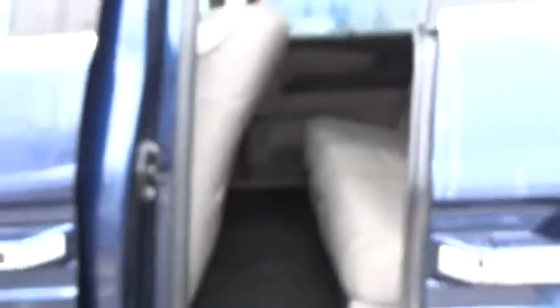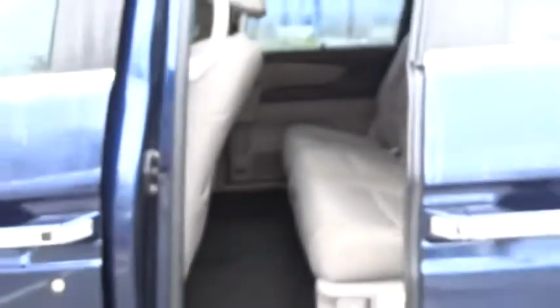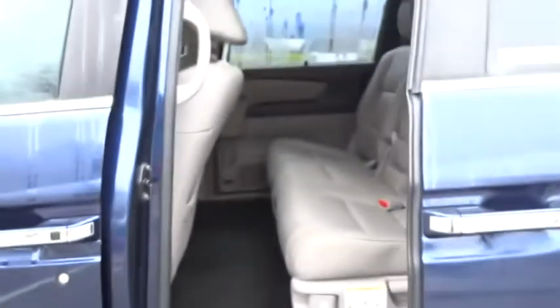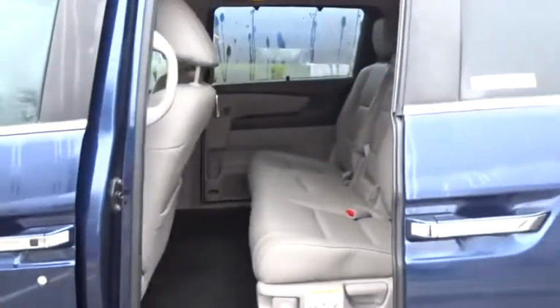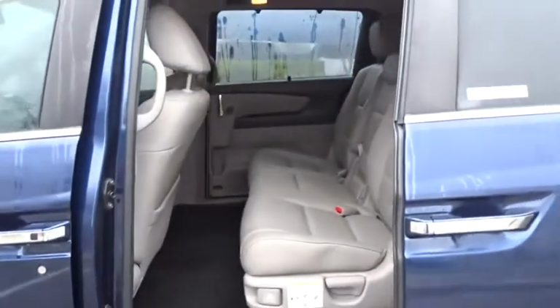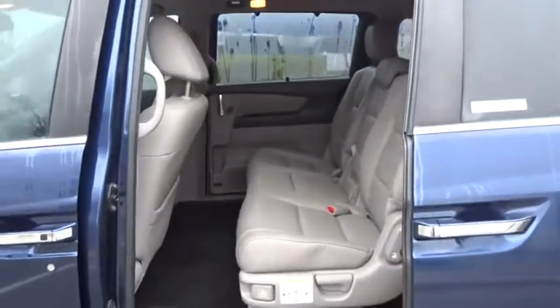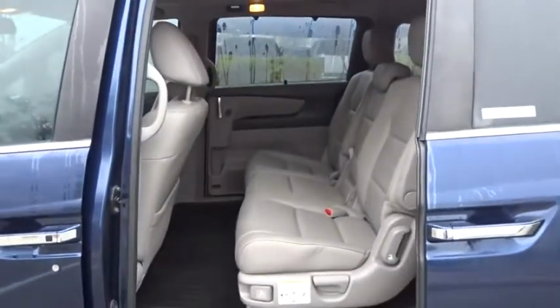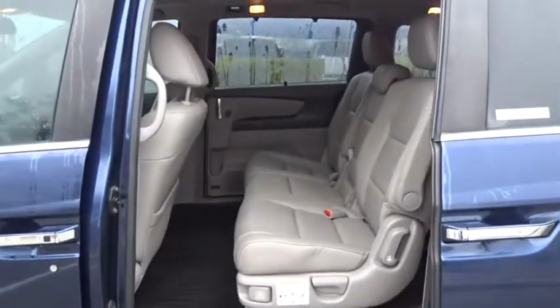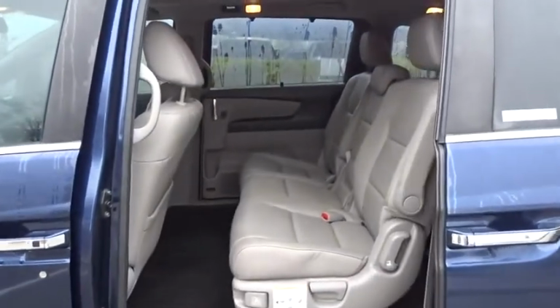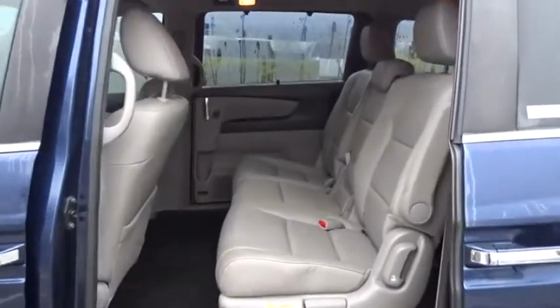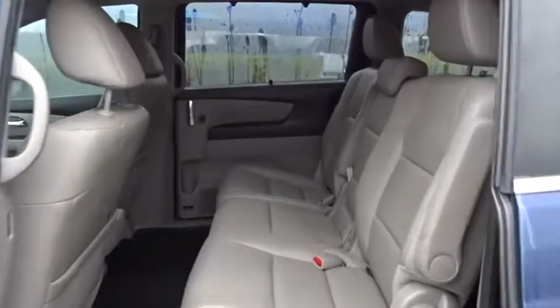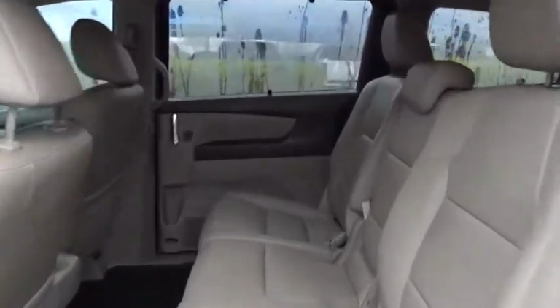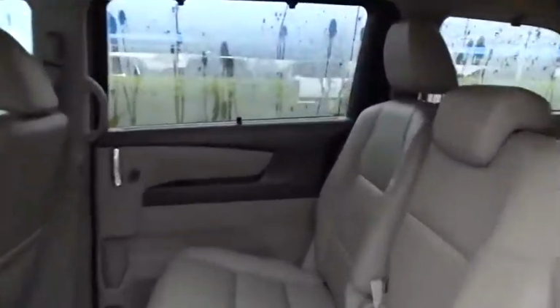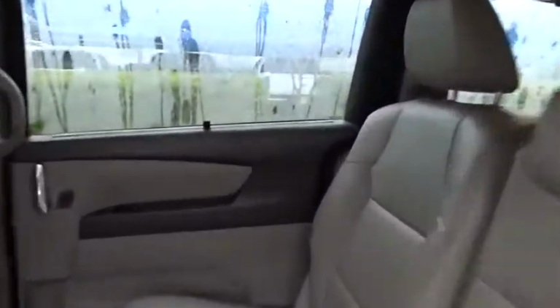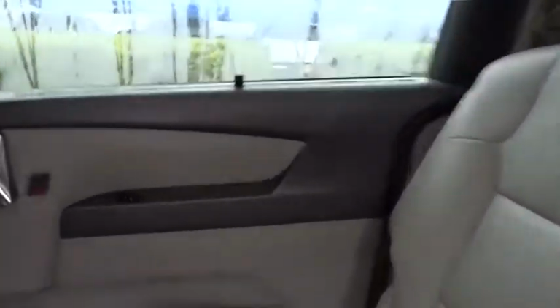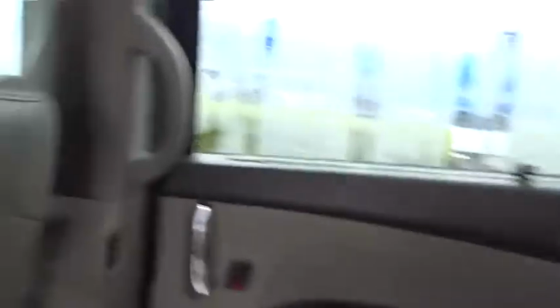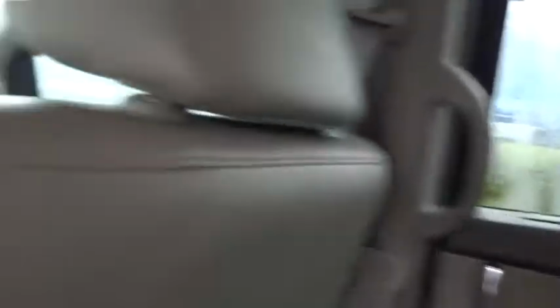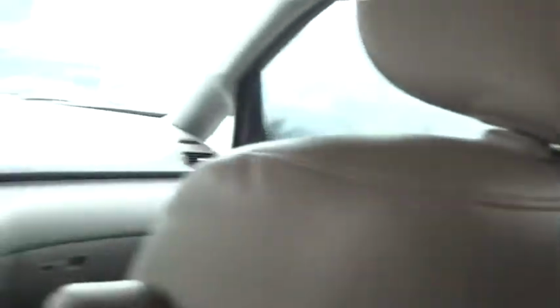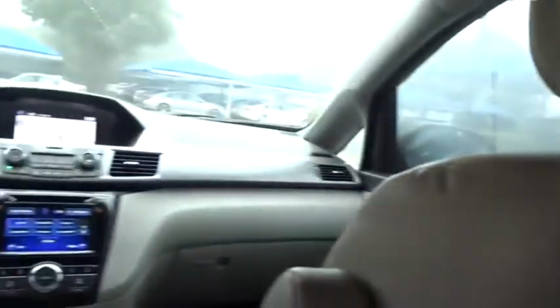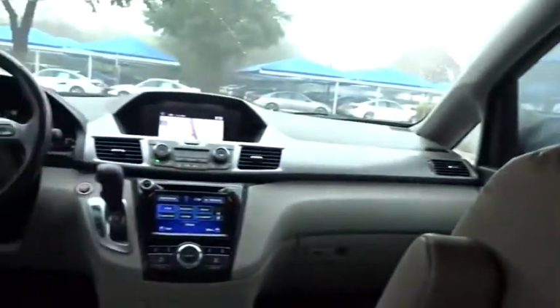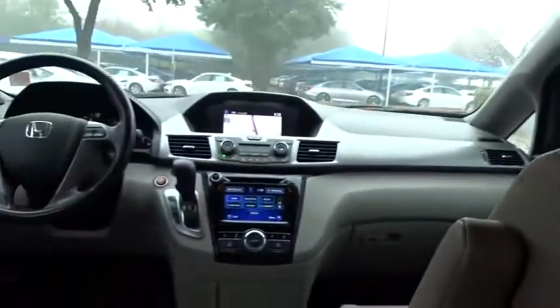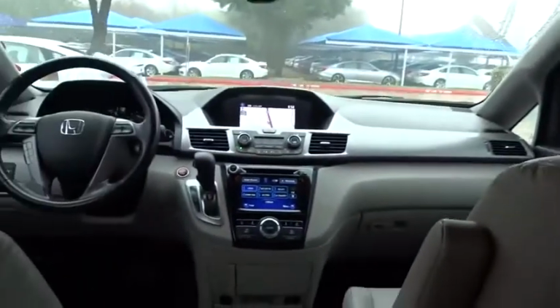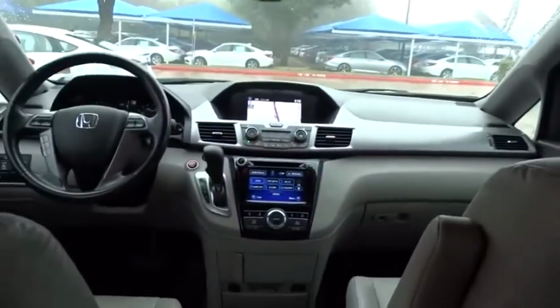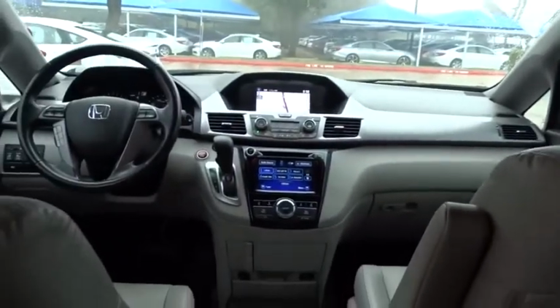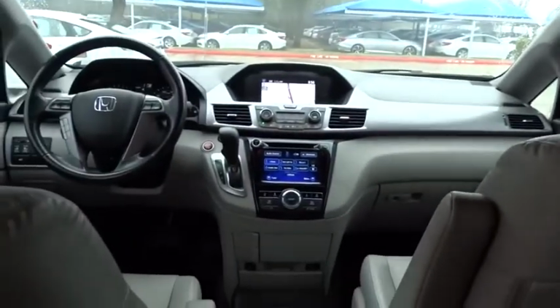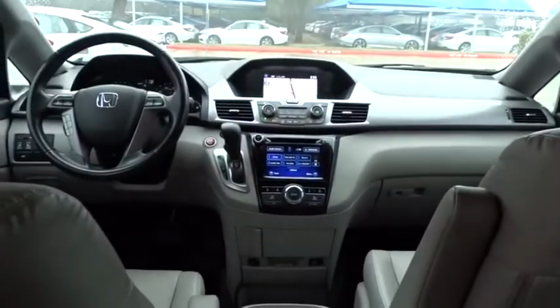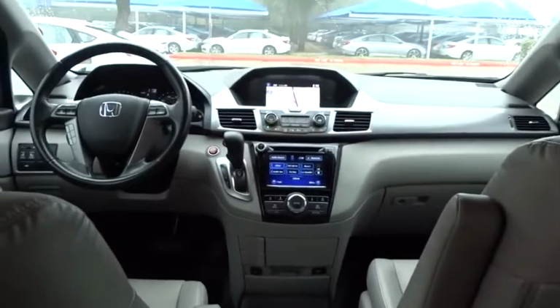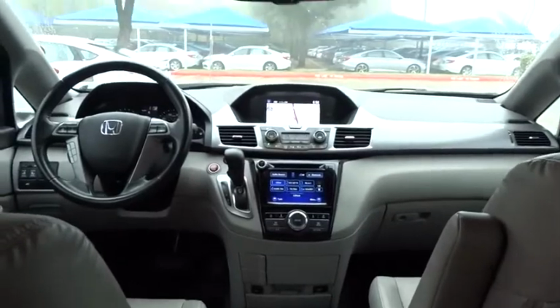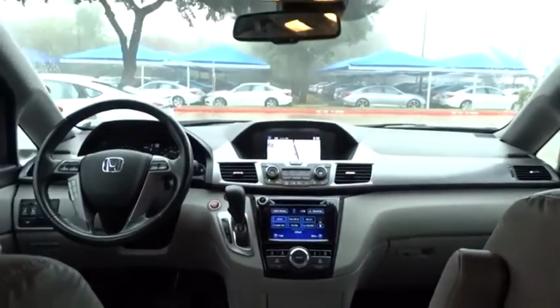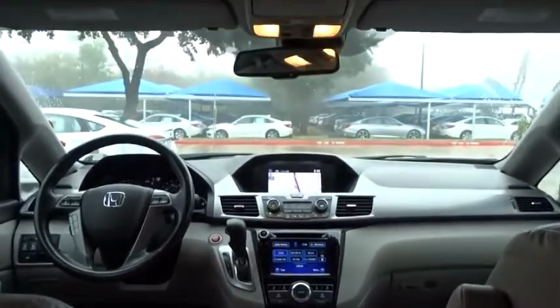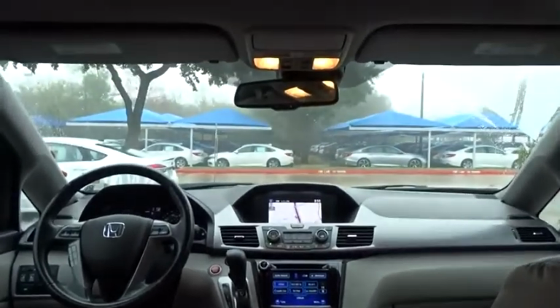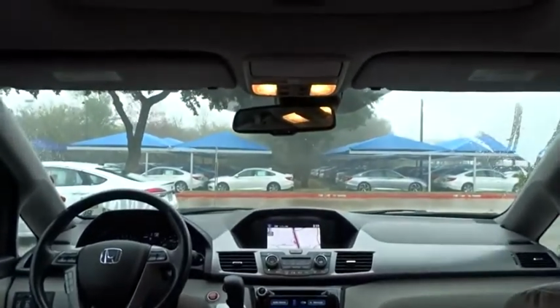Steering wheel audio controls, power passenger seat, lane departure warning, traction control, stability control, keyless entry, navigation system, leather-wrapped steering wheel, and Bluetooth.